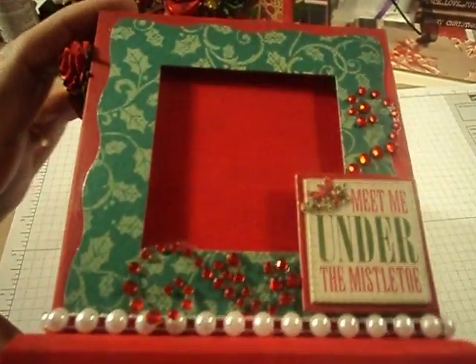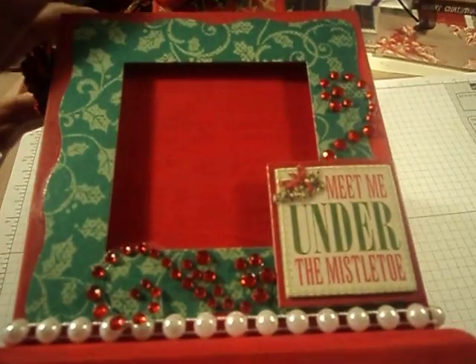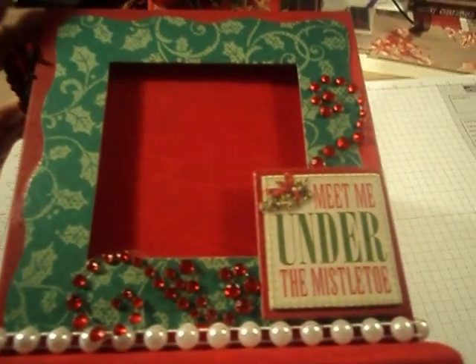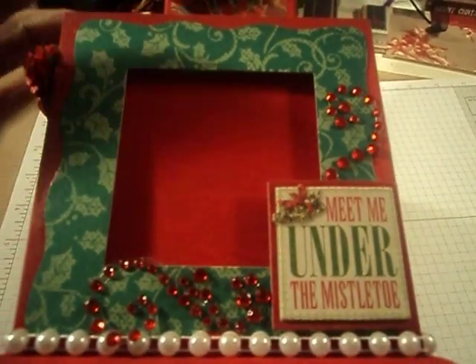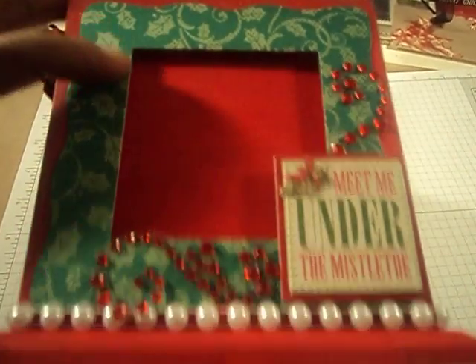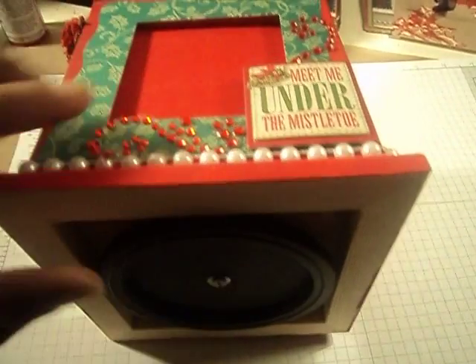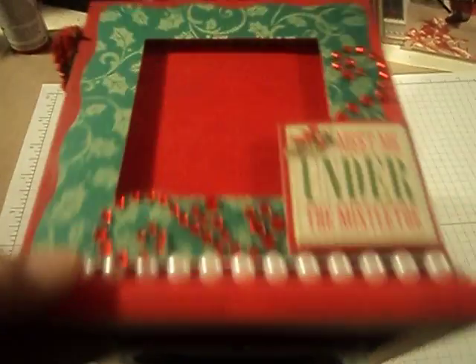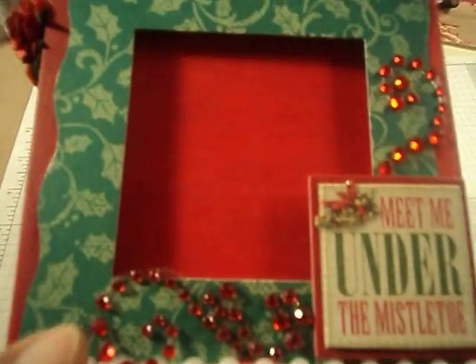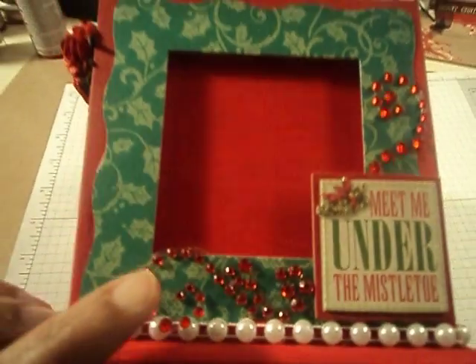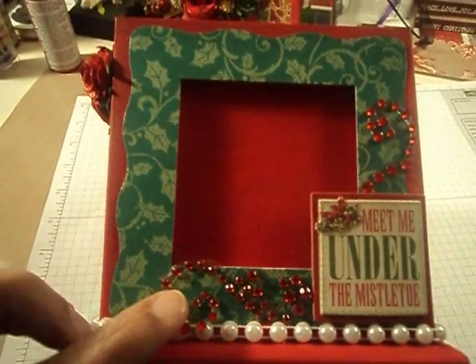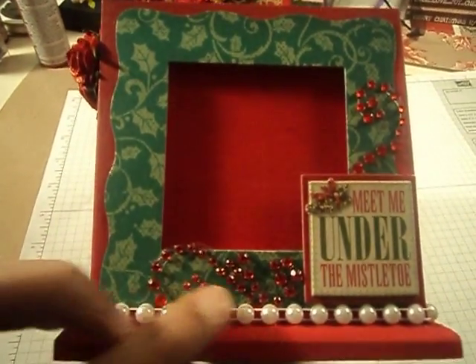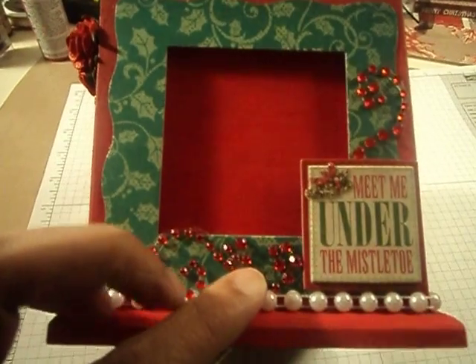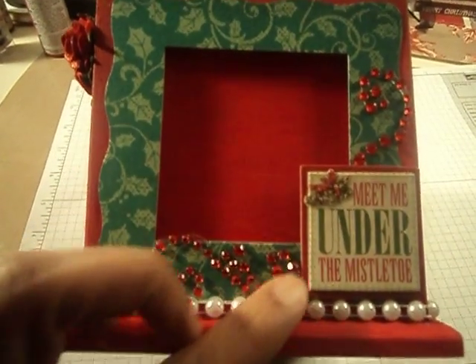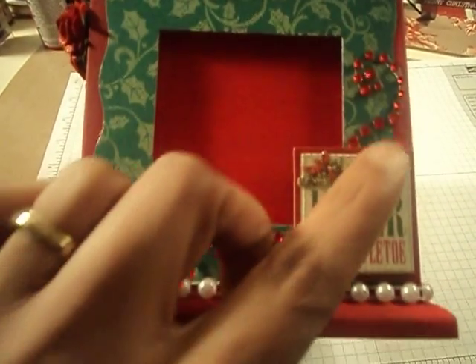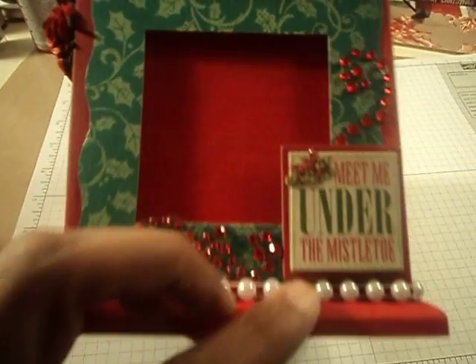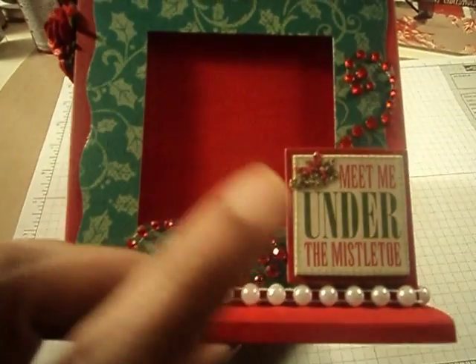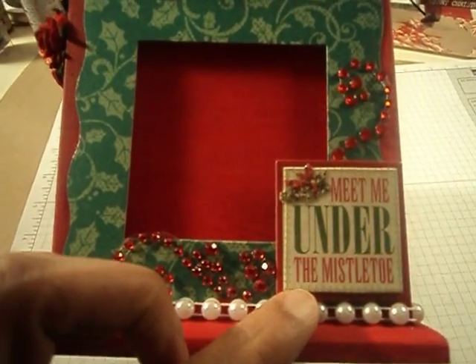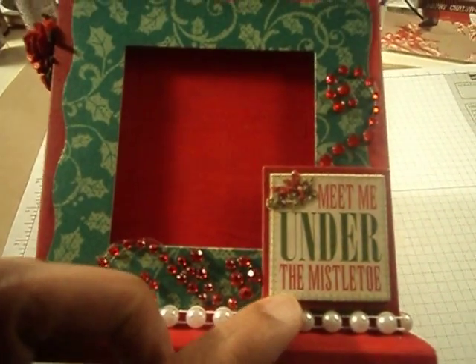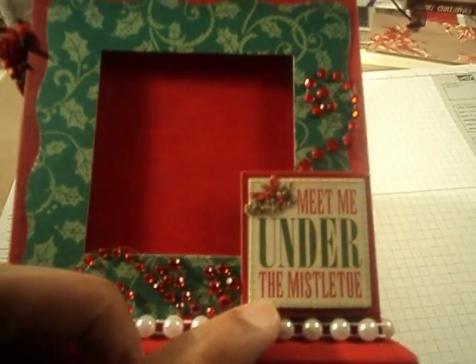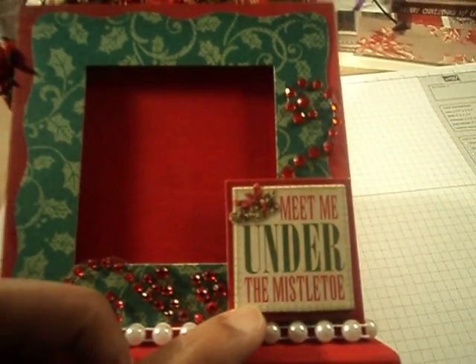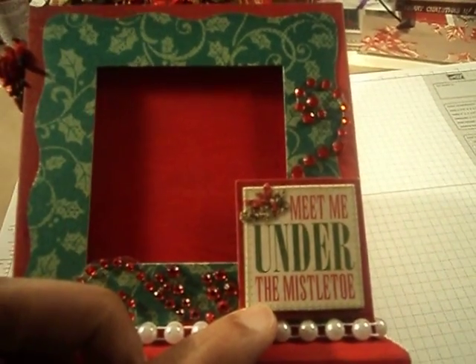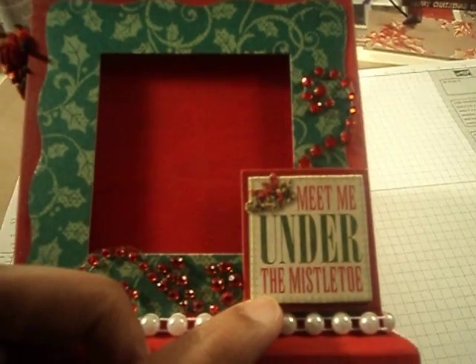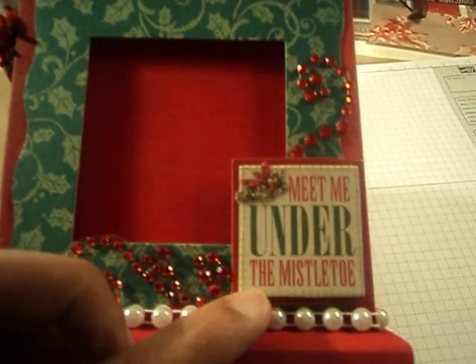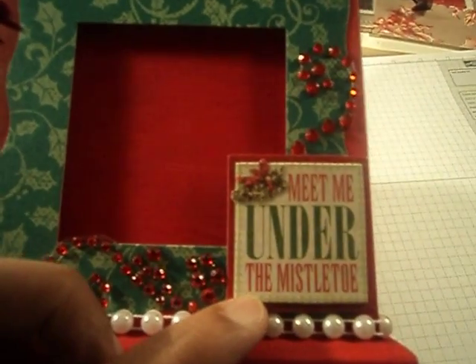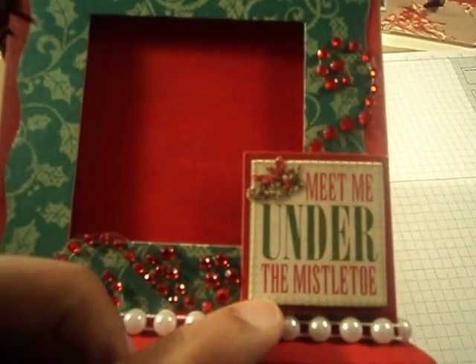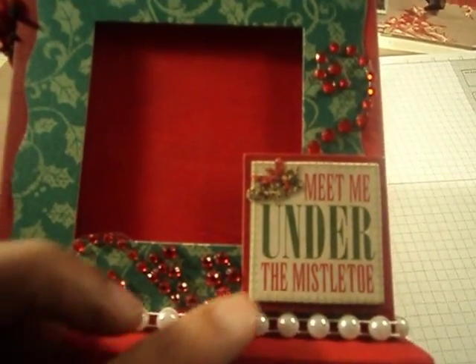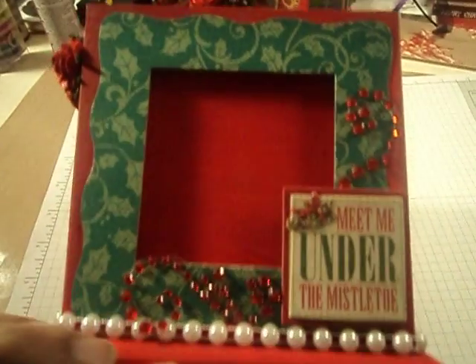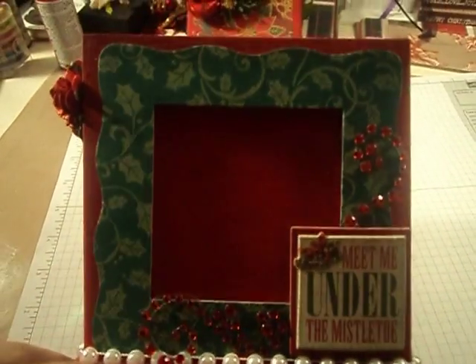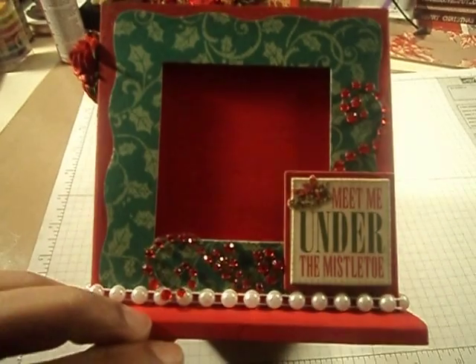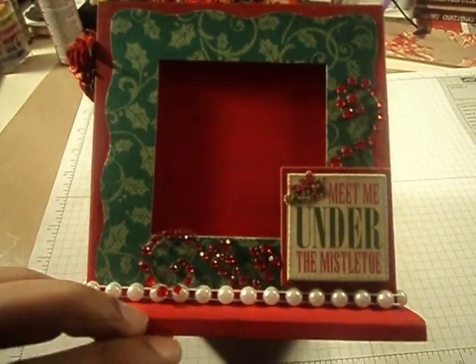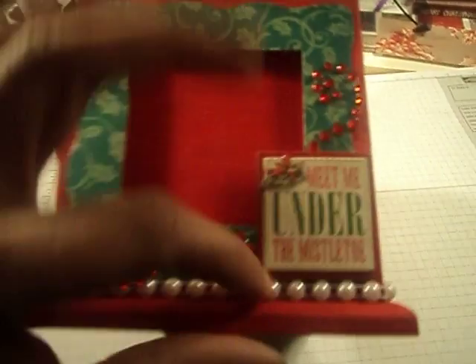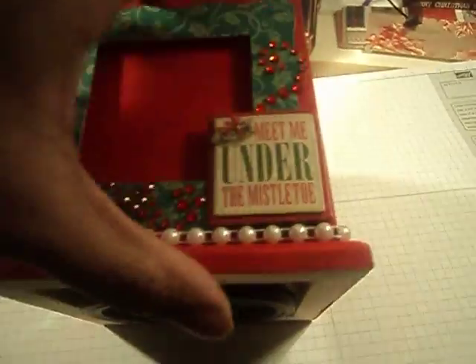And then this side, I just added some bling here and up there. And this is a Can Company chipboard sticker that says 'meet me under the mistletoe.' So that's that side.